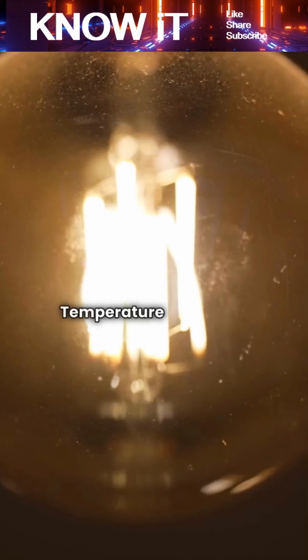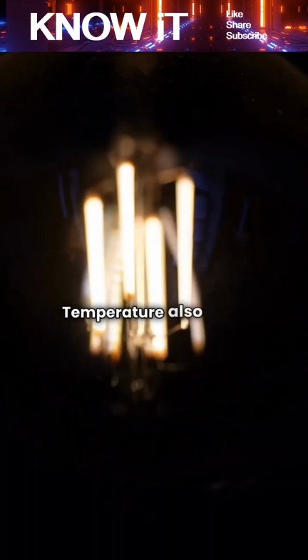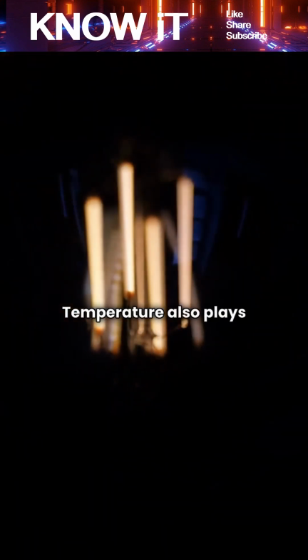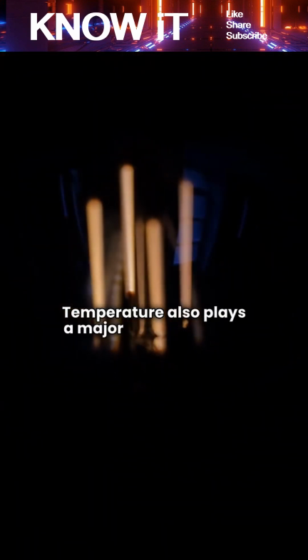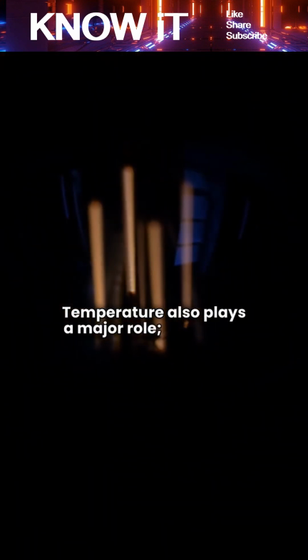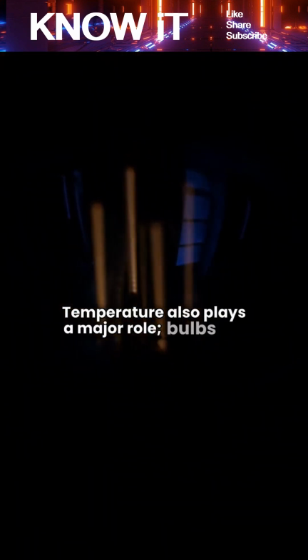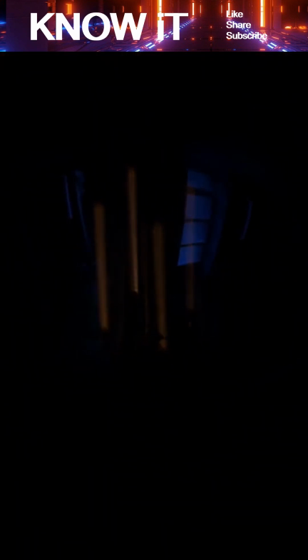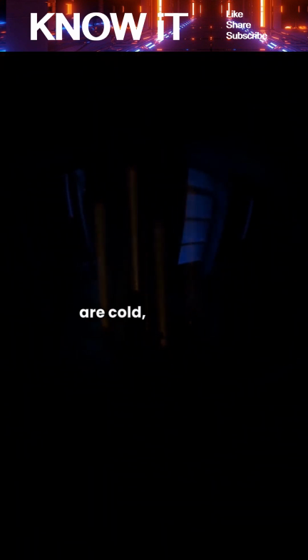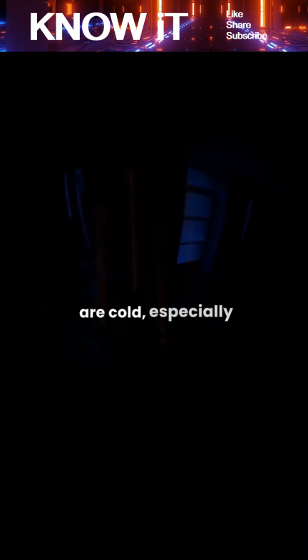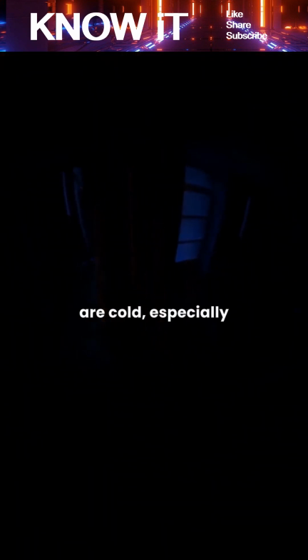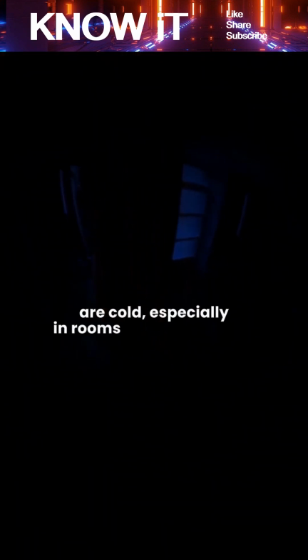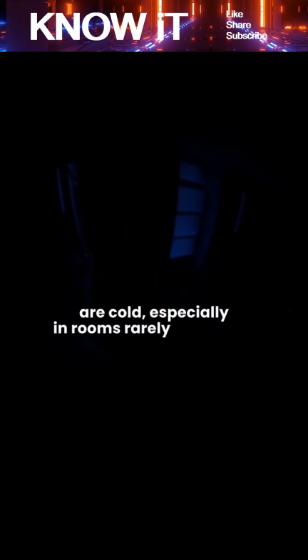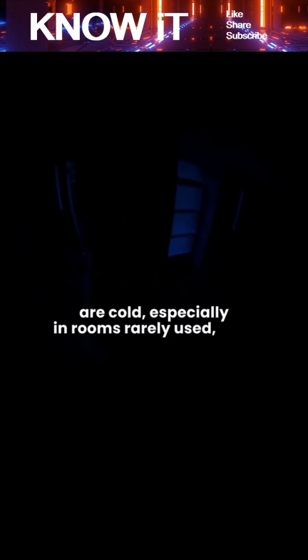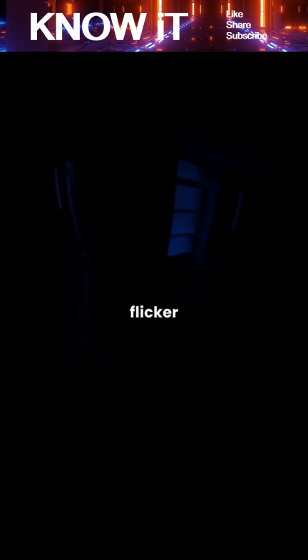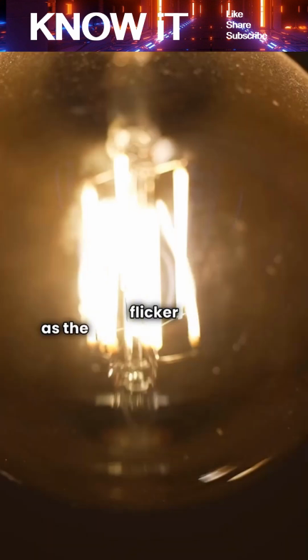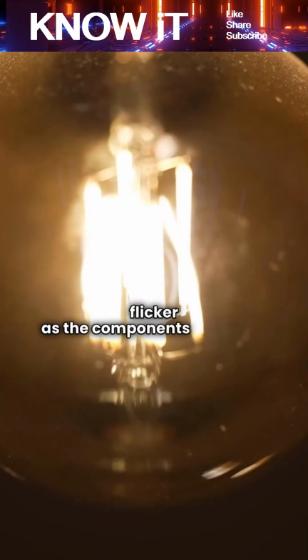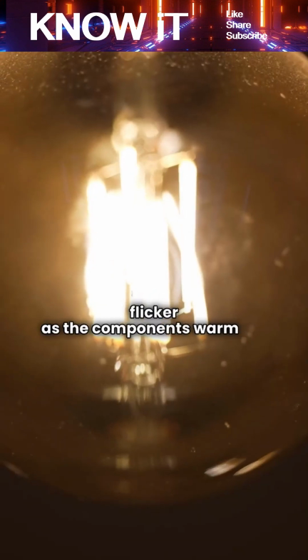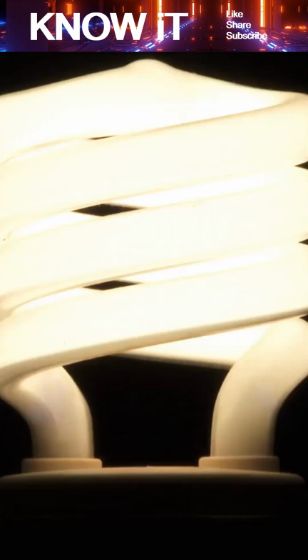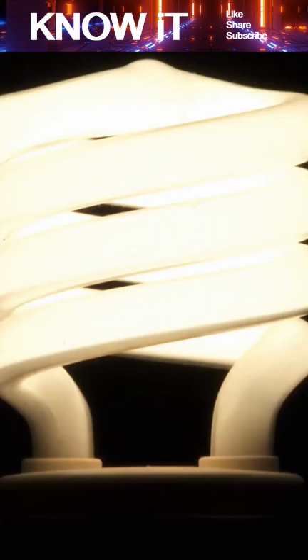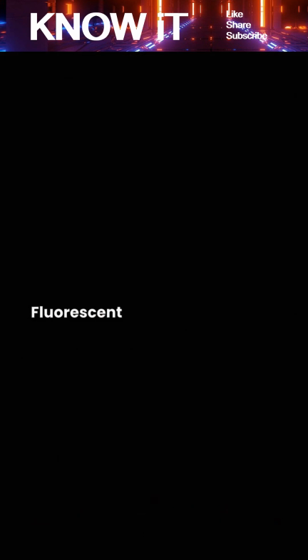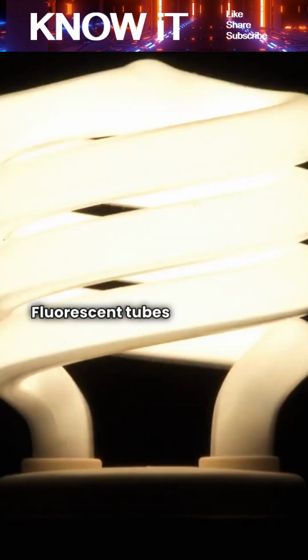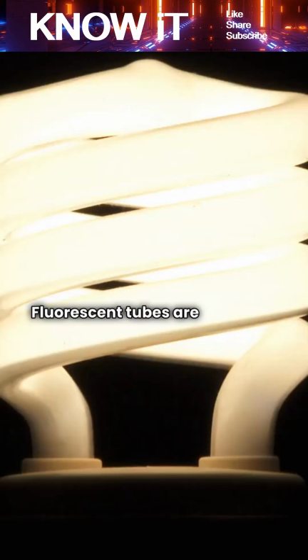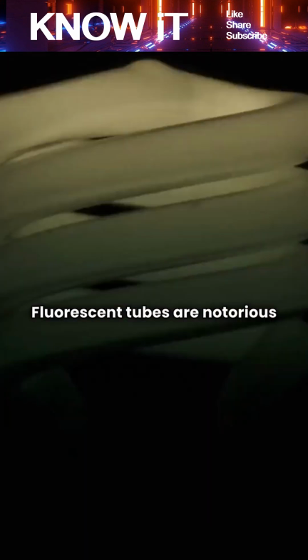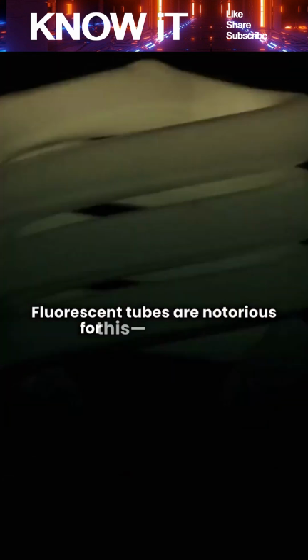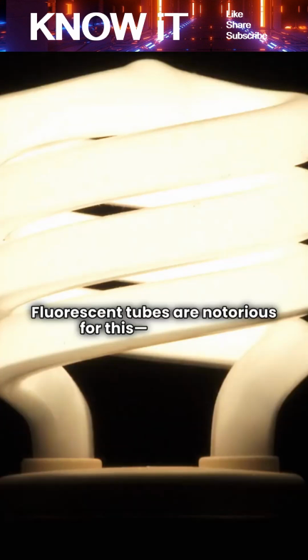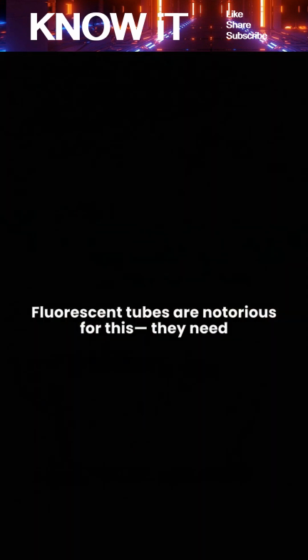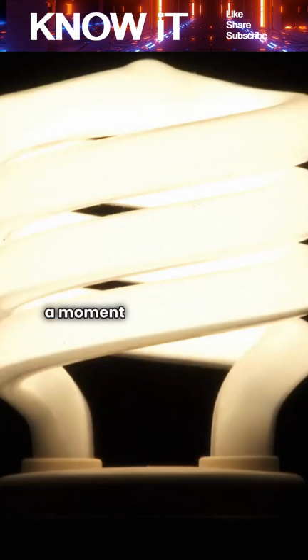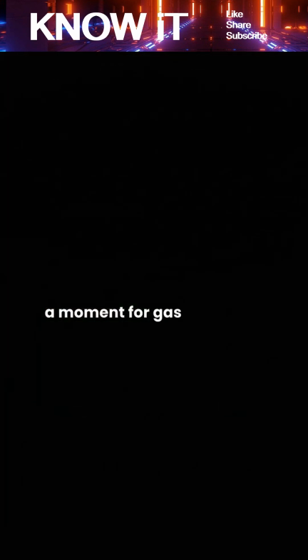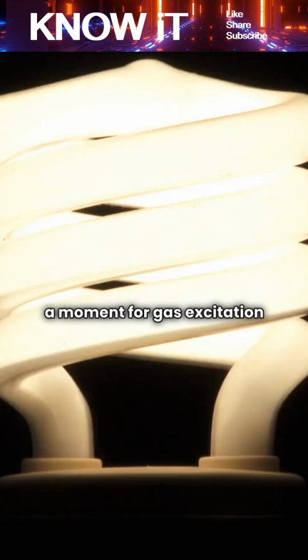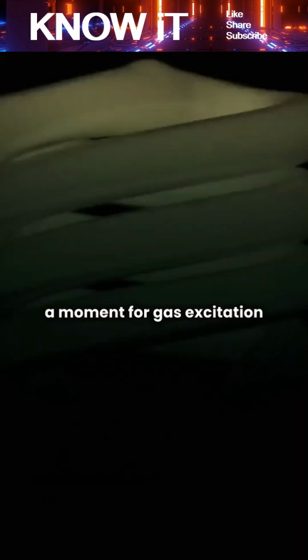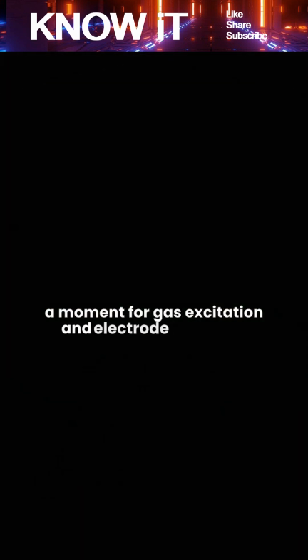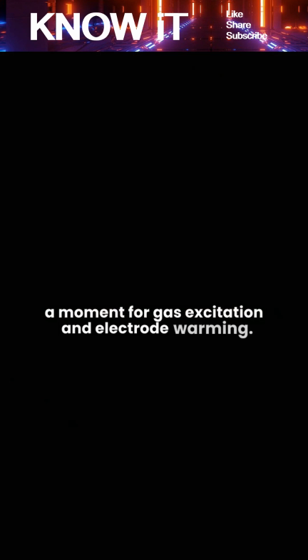Temperature also plays a major role. Bulbs that are cold, especially in rooms rarely used, may flicker as the components warm up. Fluorescent tubes are notorious for this — they need a moment for gas excitation and electrode warming.